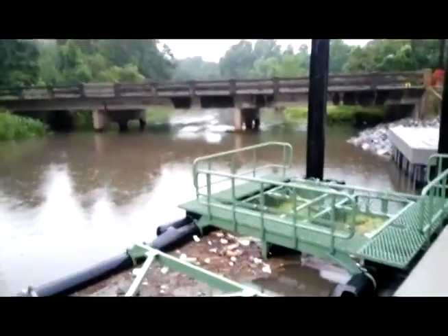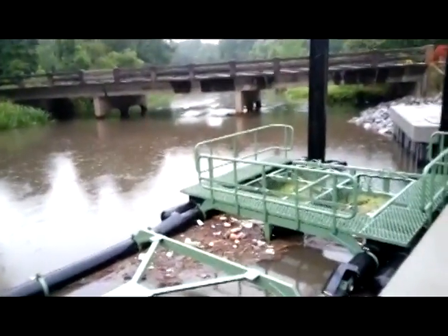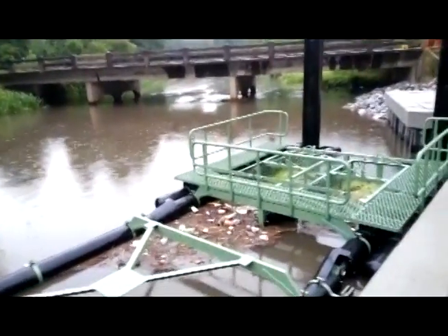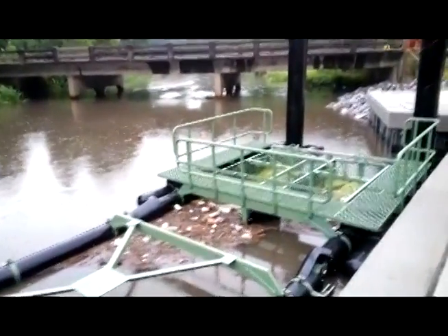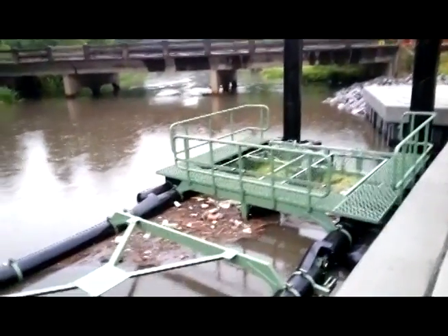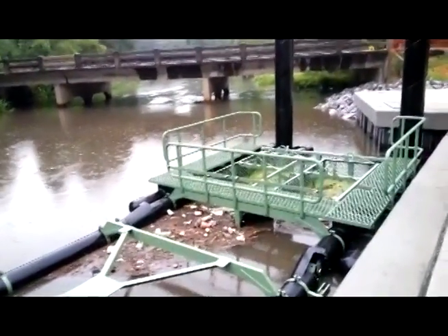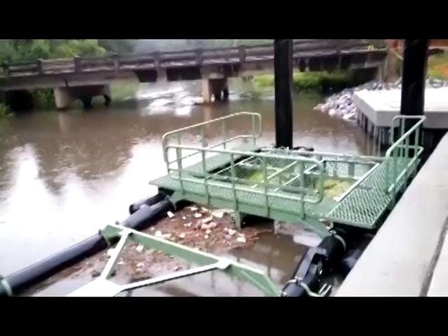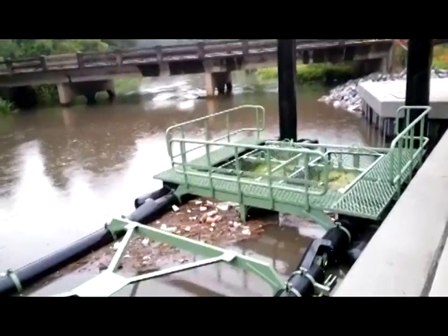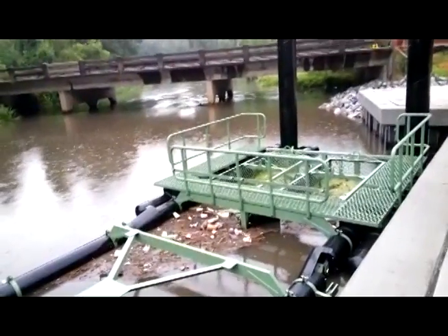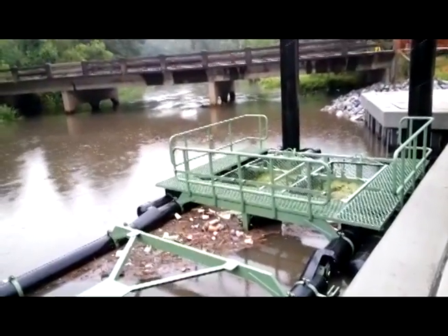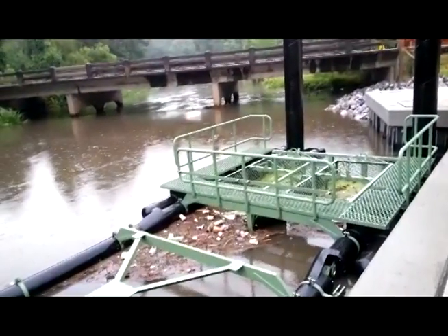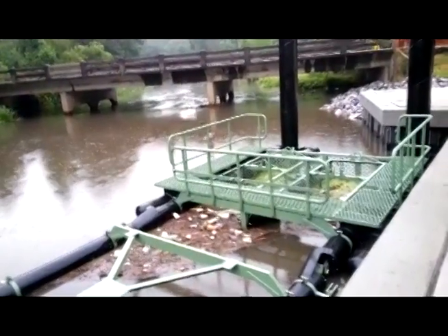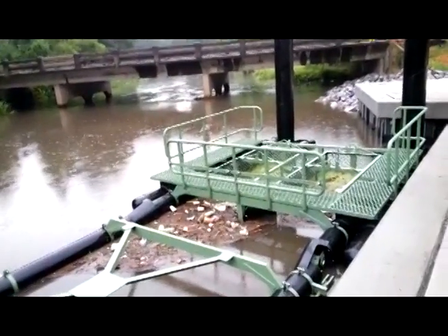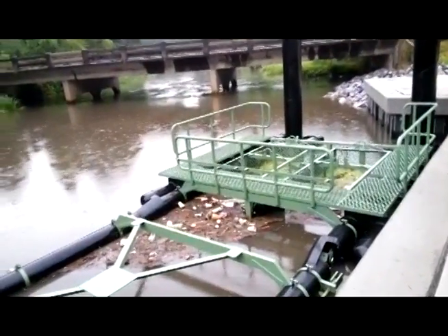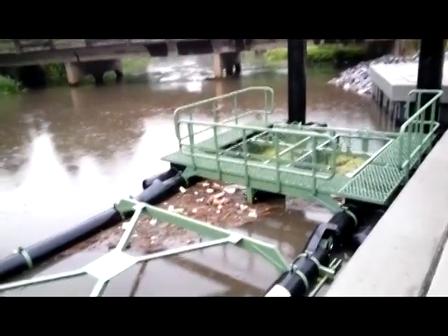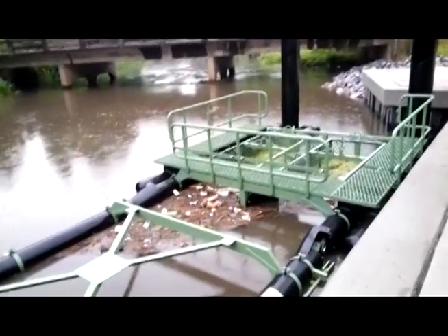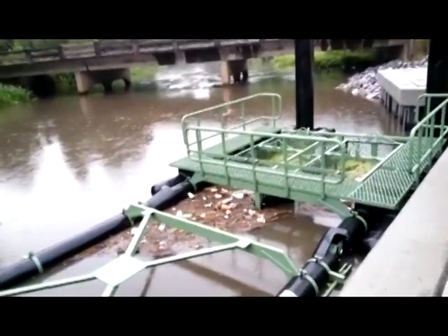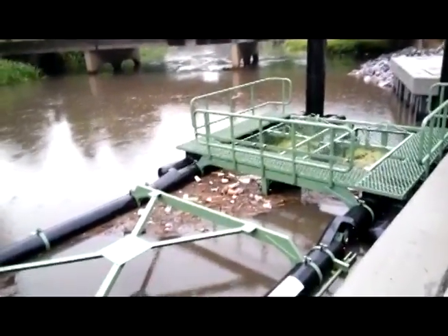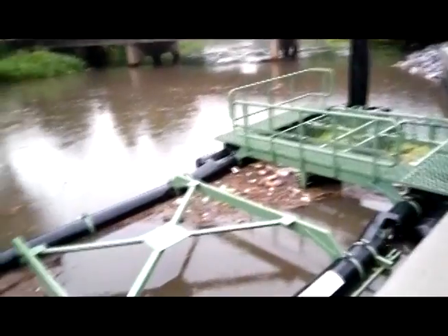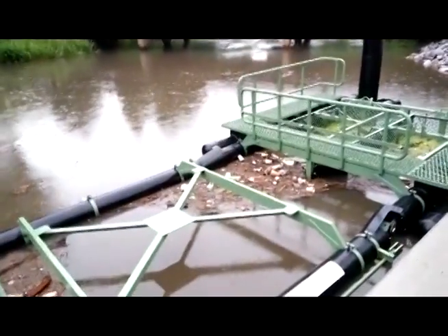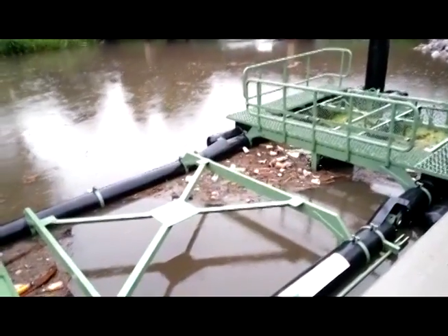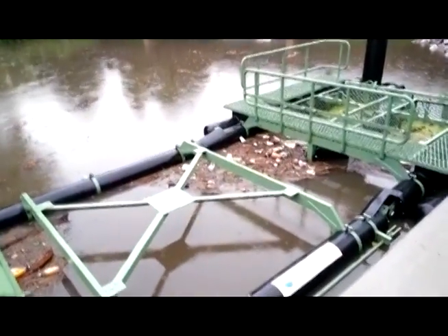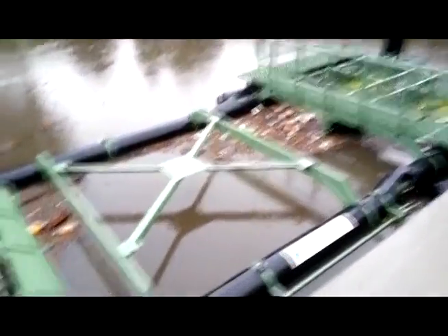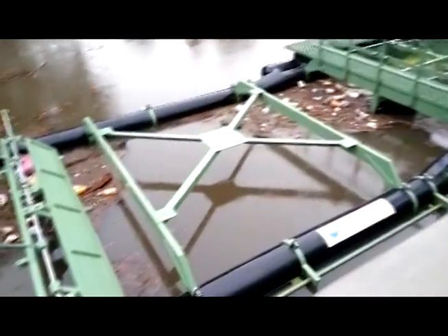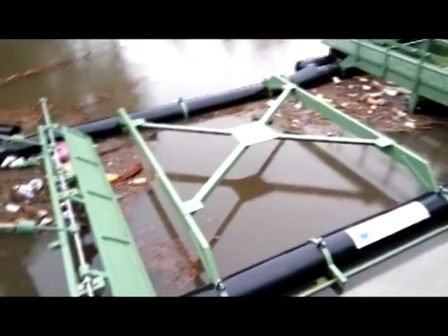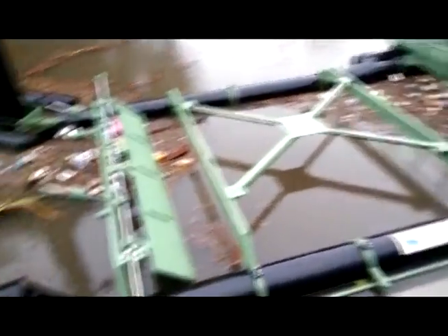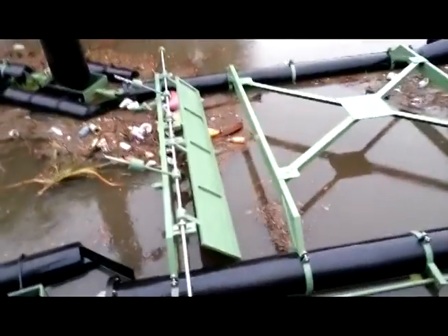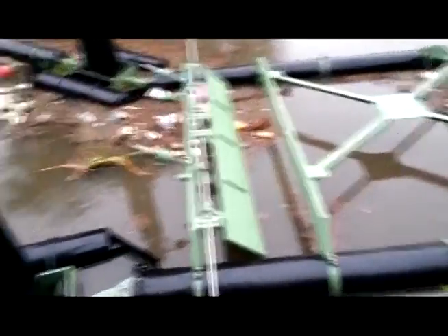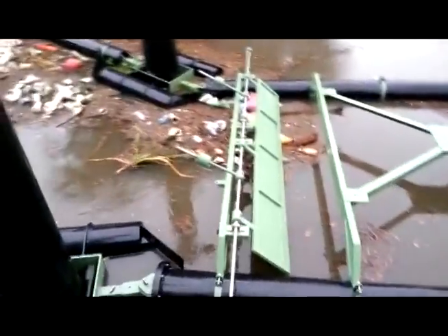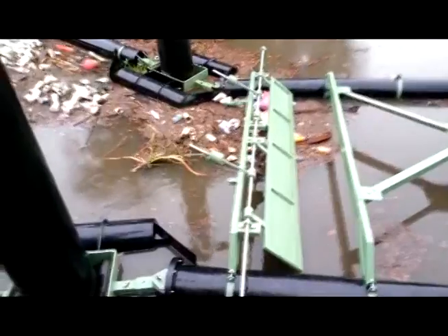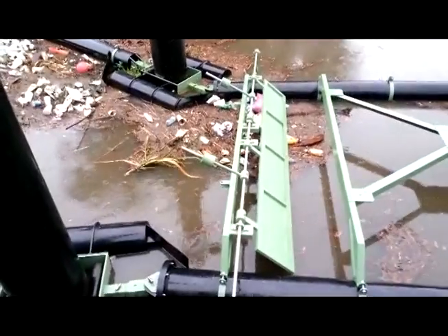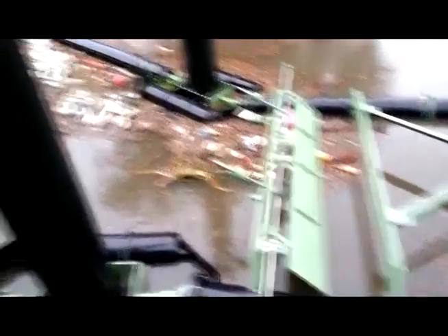Now it's very possible that some of the debris that I was seeing behind my house was coming out of the other creek, out of Bolton Branch. But that doesn't negate the fact of what I'm seeing here at the trap. This just isn't working, in my opinion.